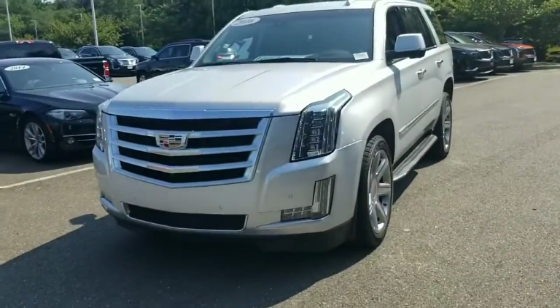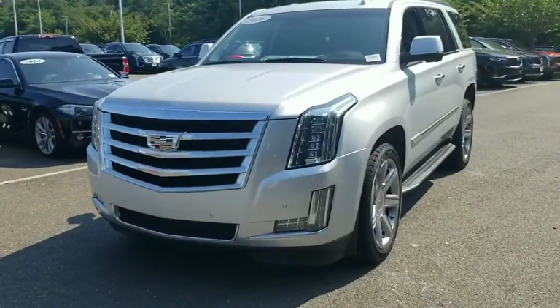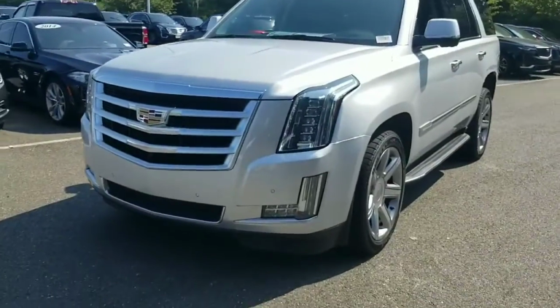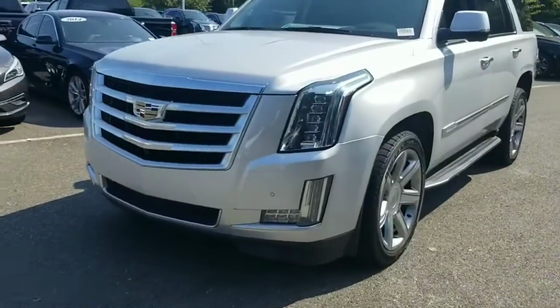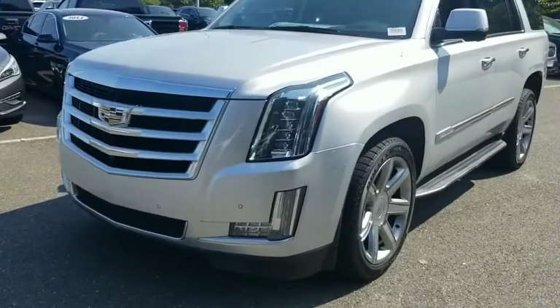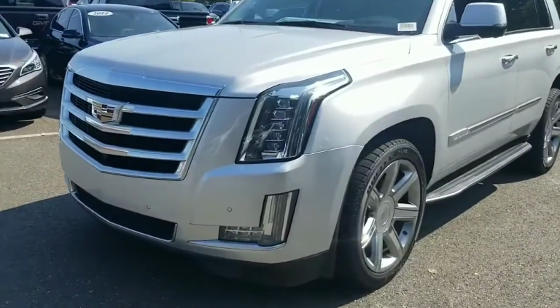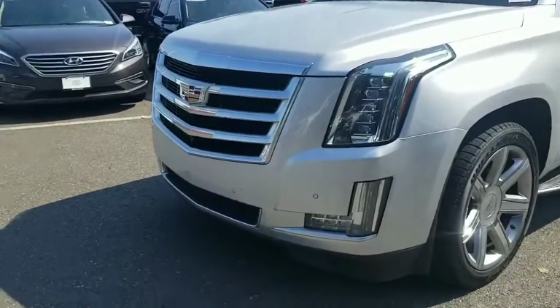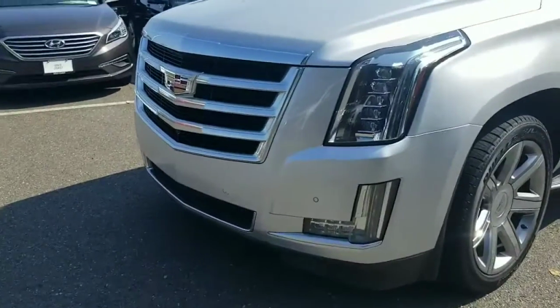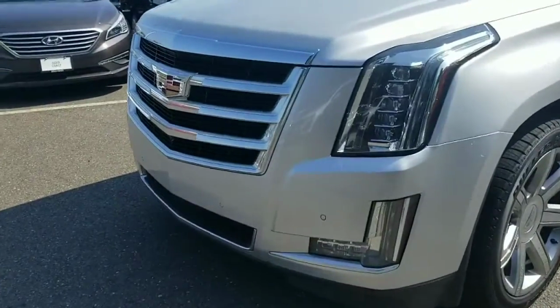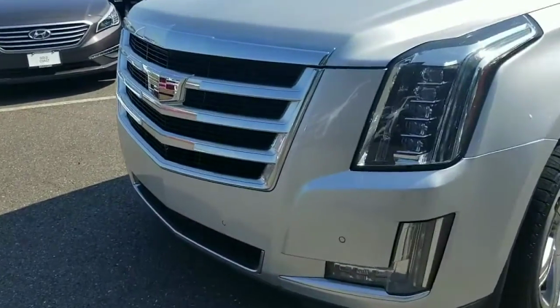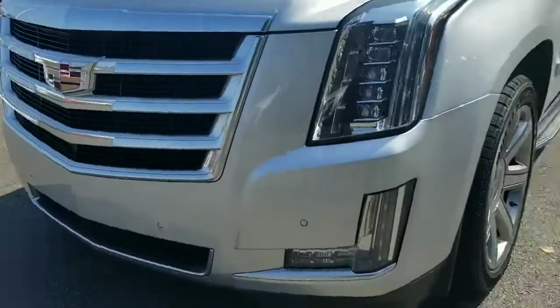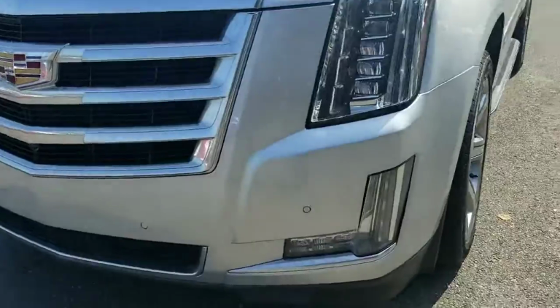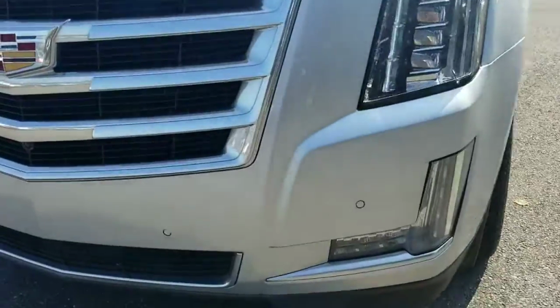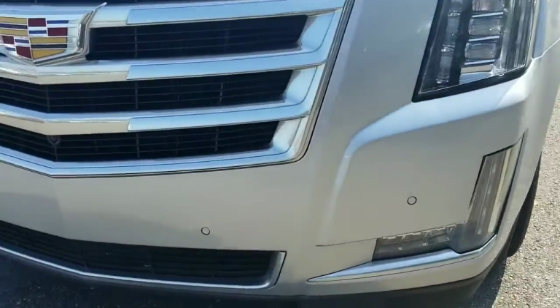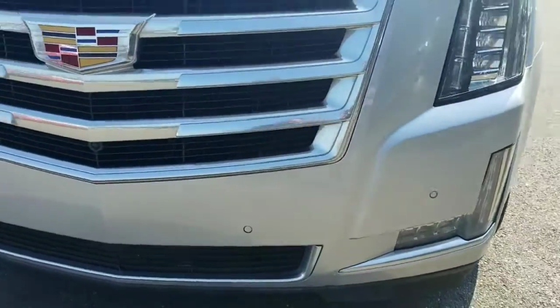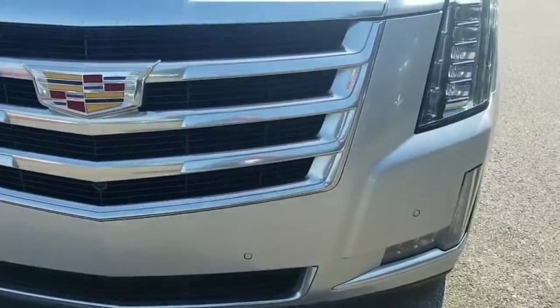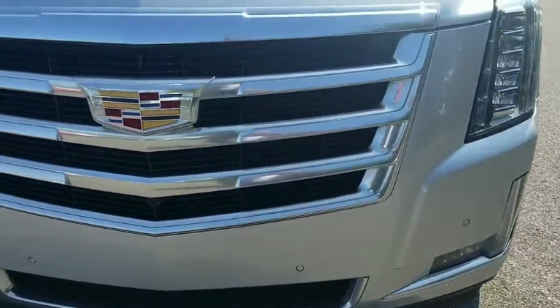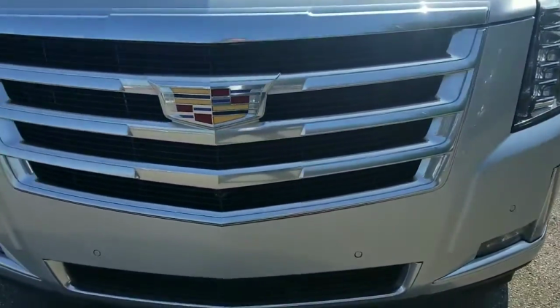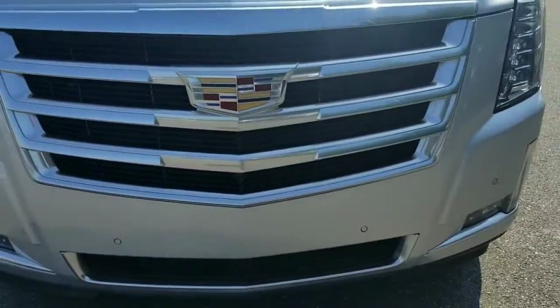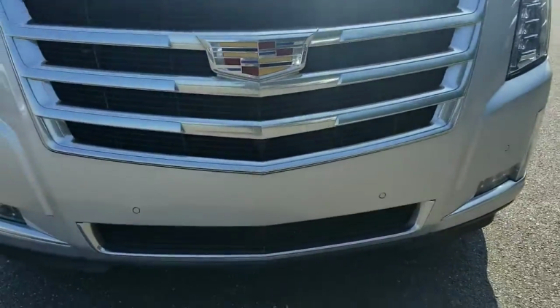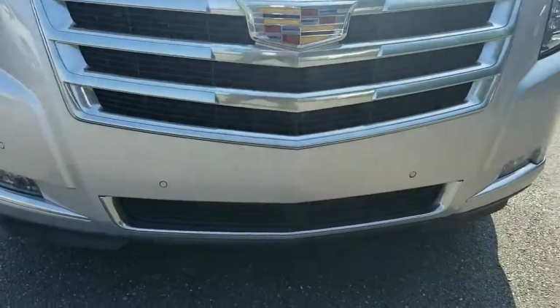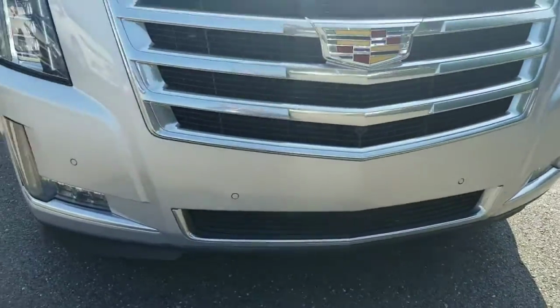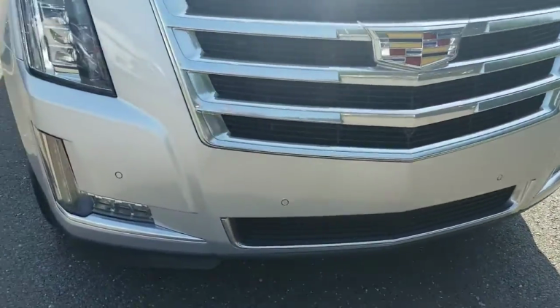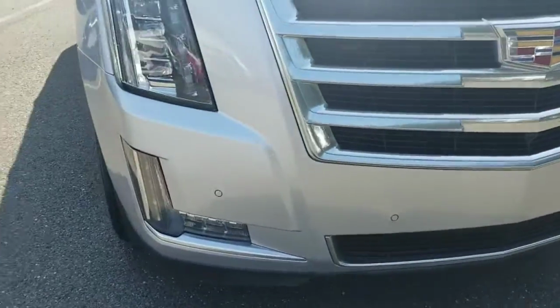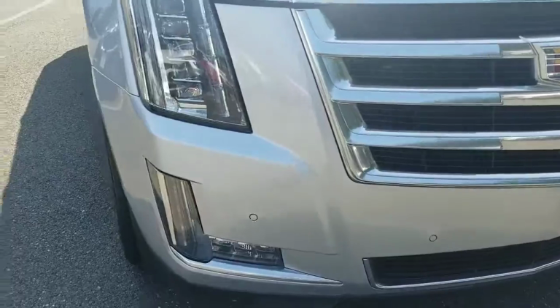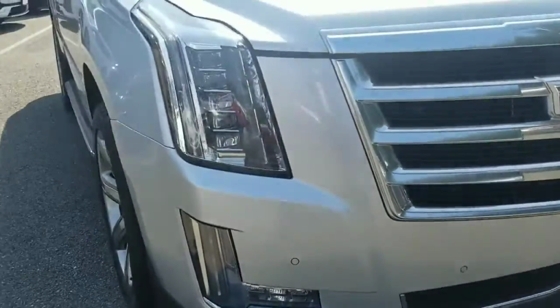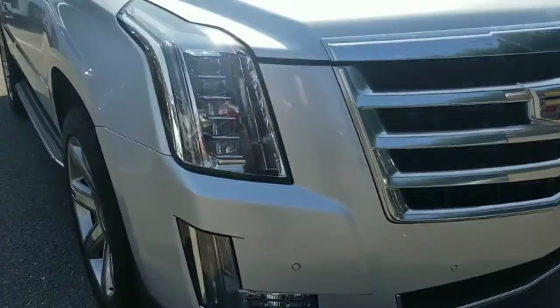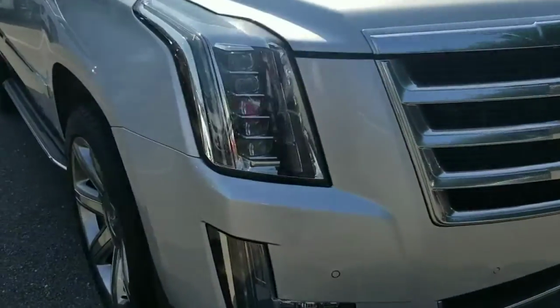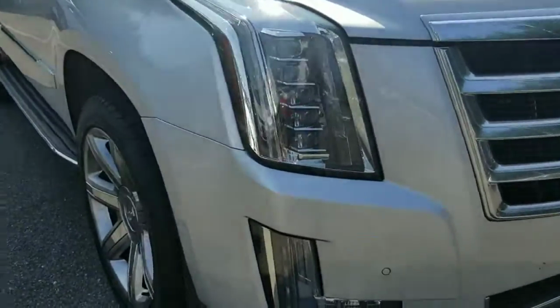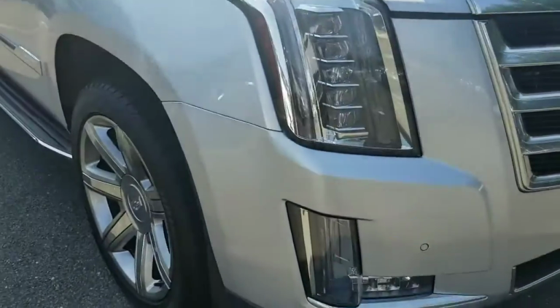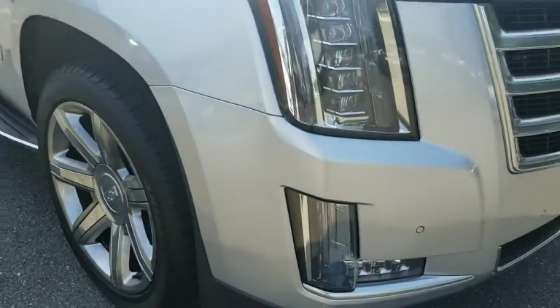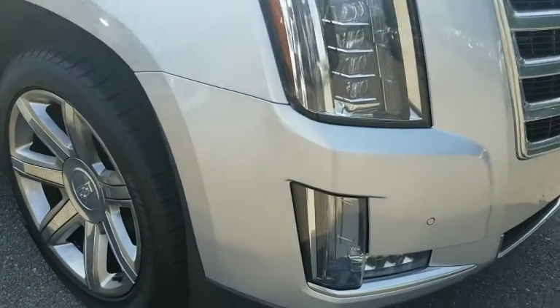I'll try to point out anything I see on it. Starting in the front here — bumpers look good, grill looks good, no scratches, dinks, any of that kind of stuff.